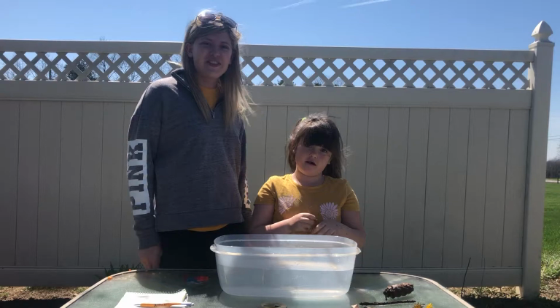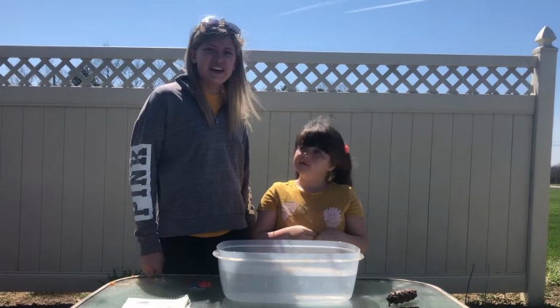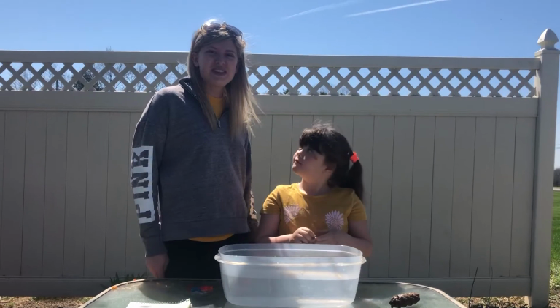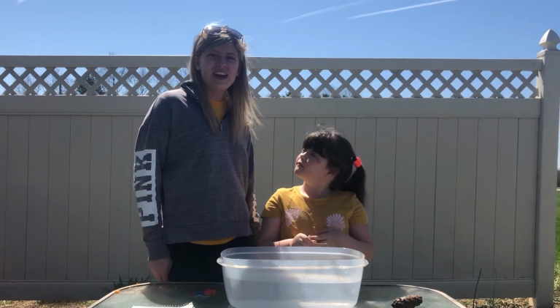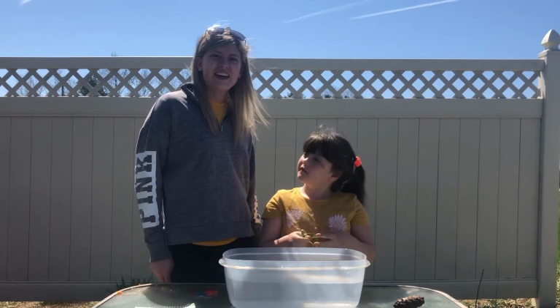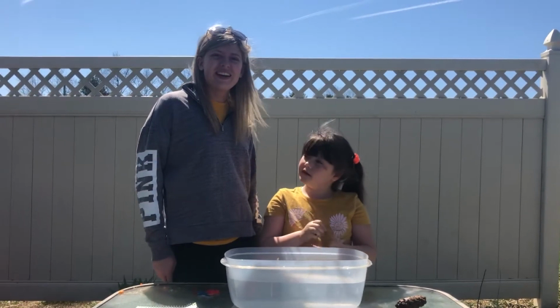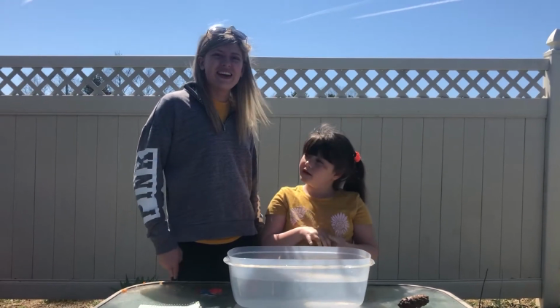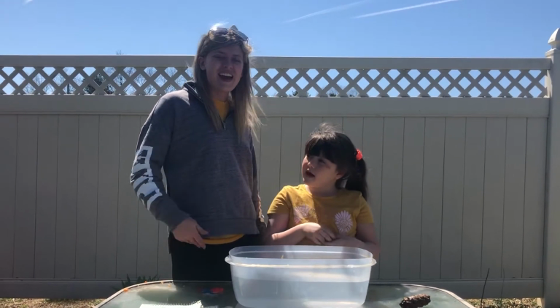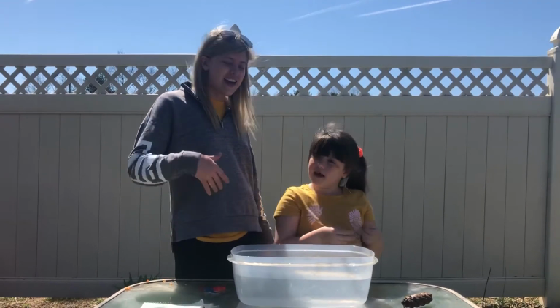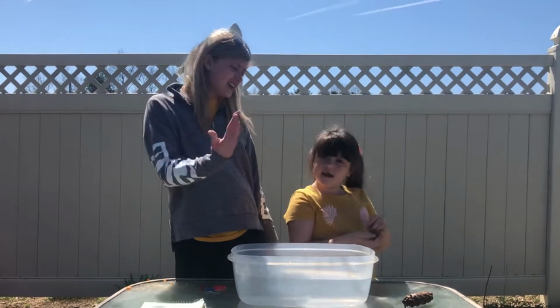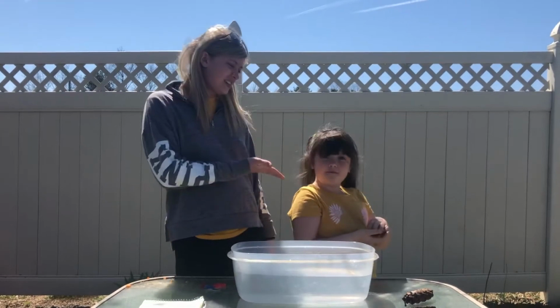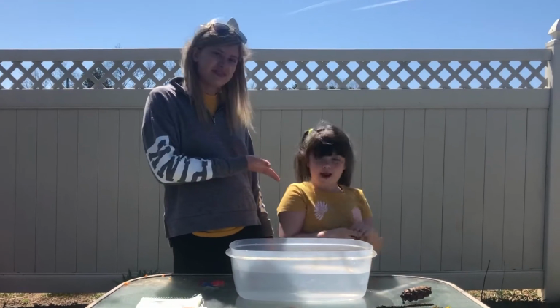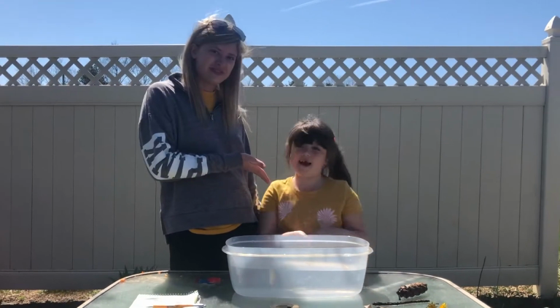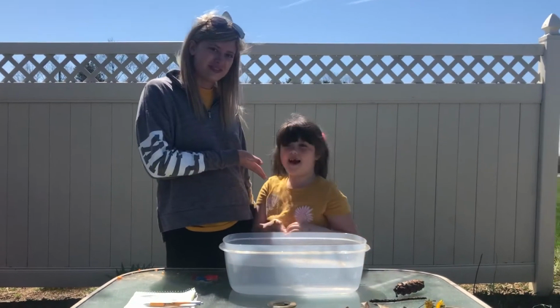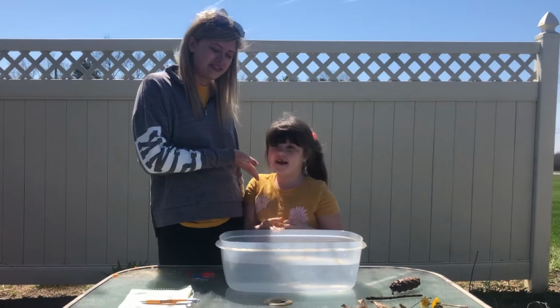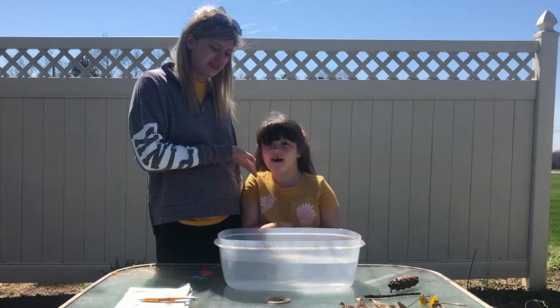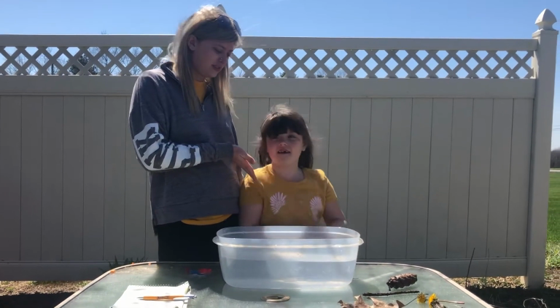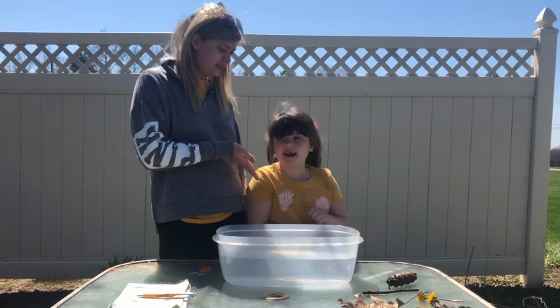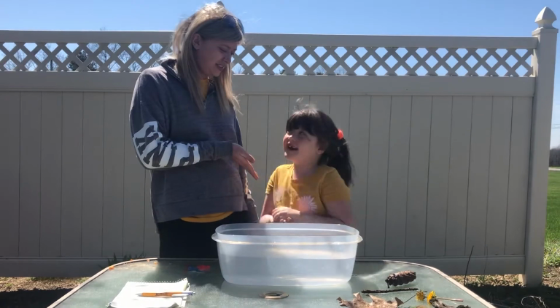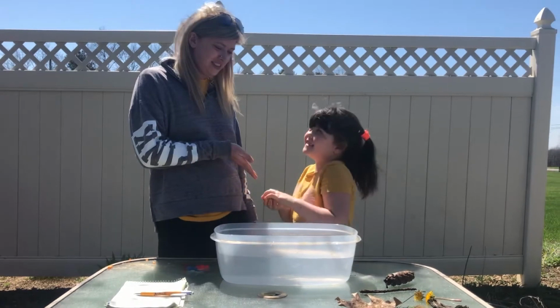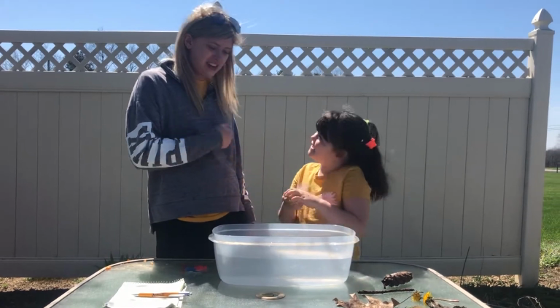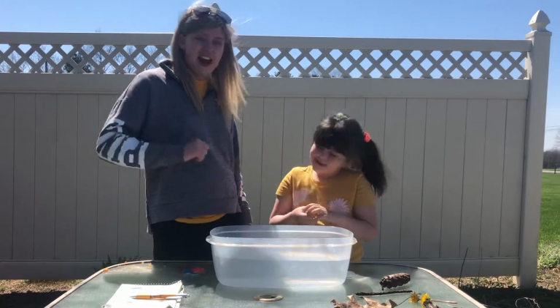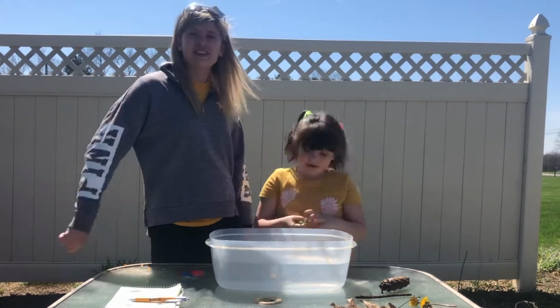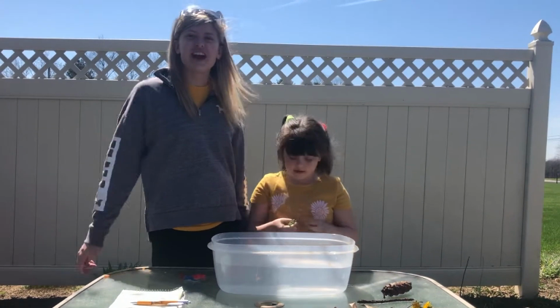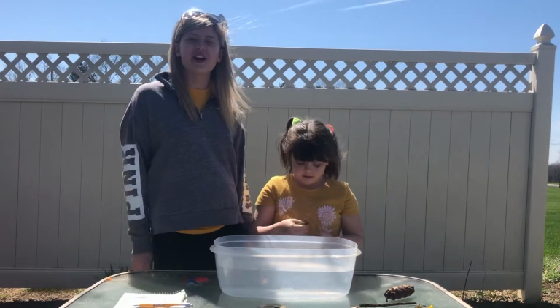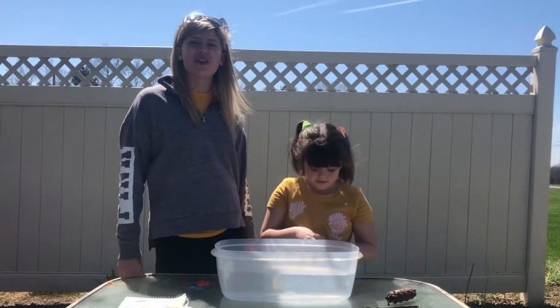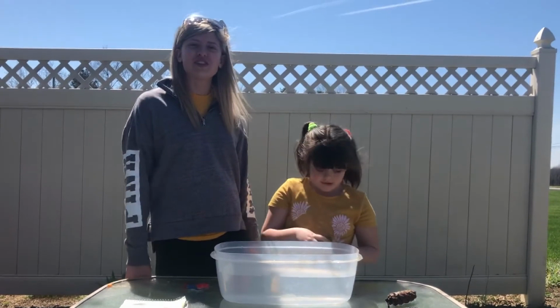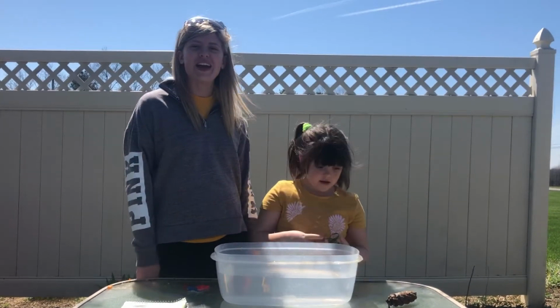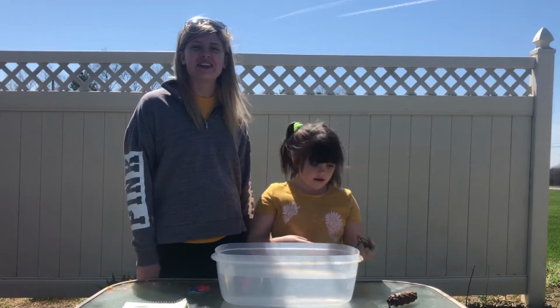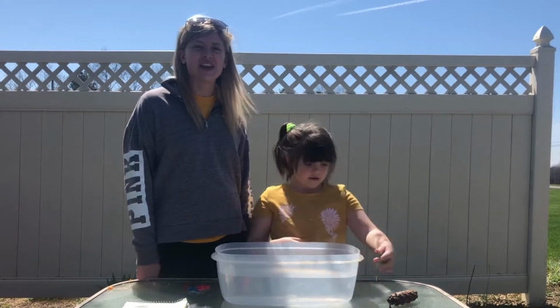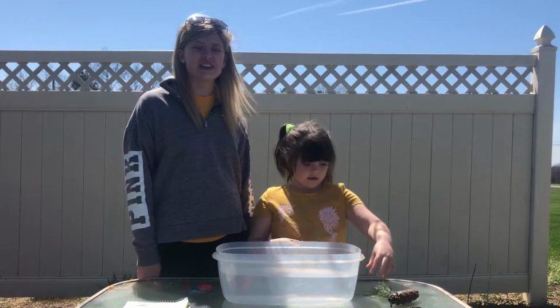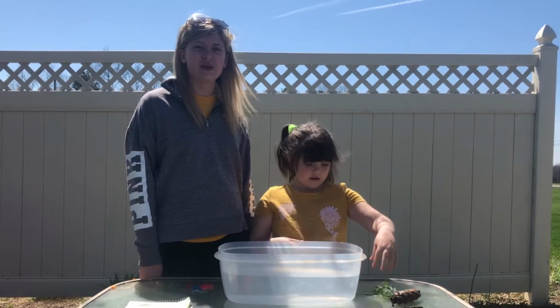Hi friends! Miss Erin here and Peyton, her niece, and today we are going to do a science experiment.